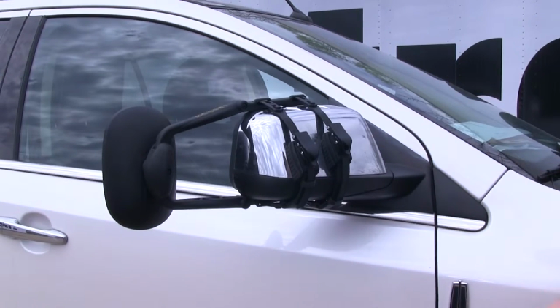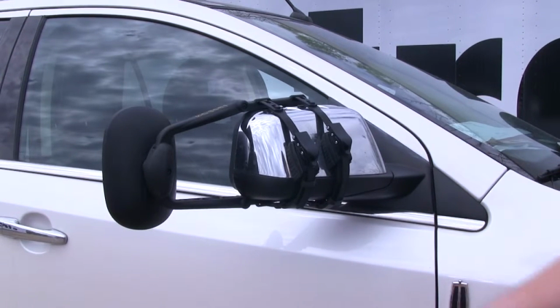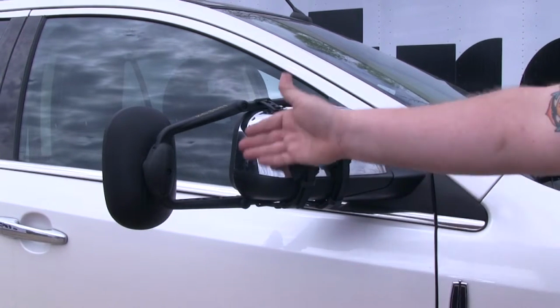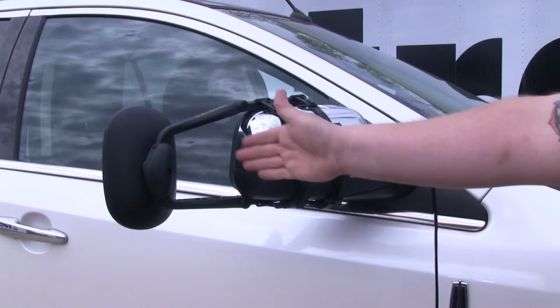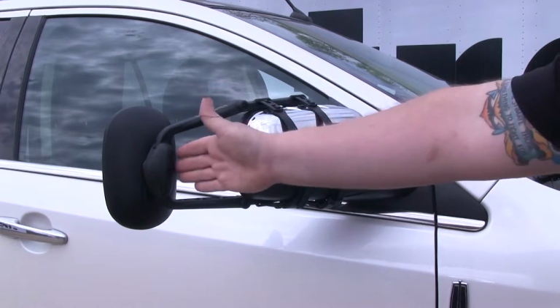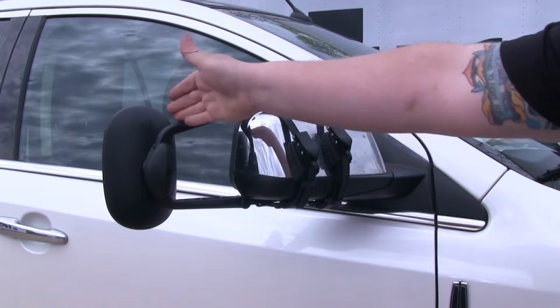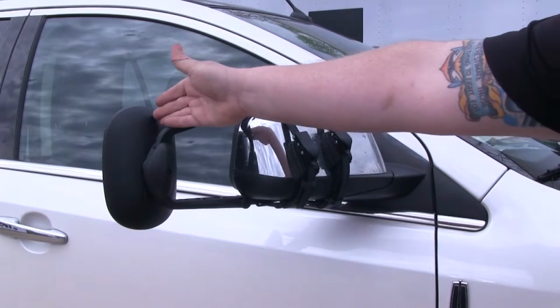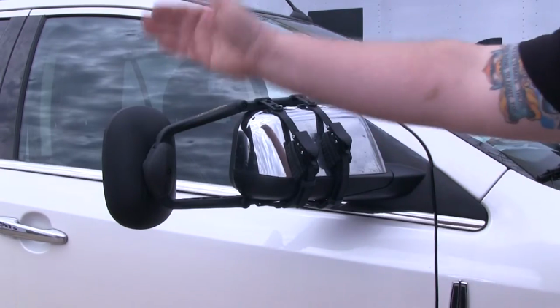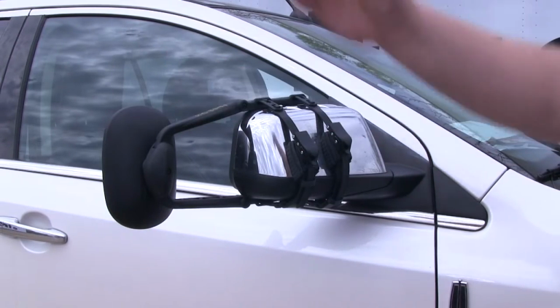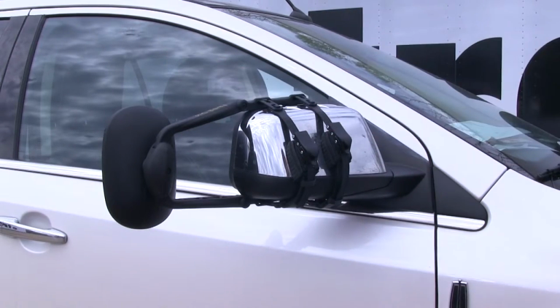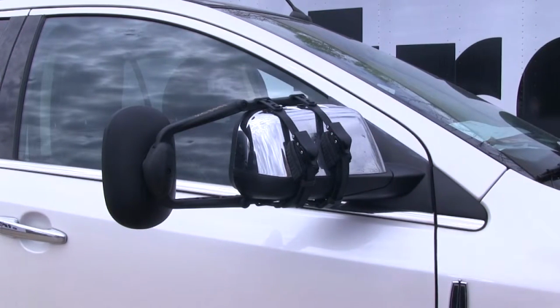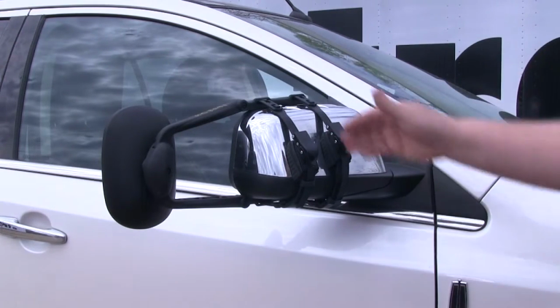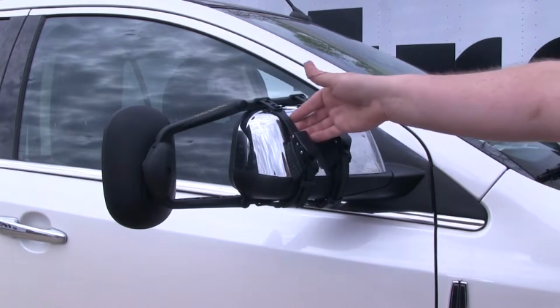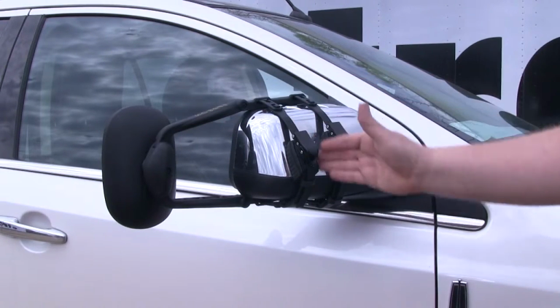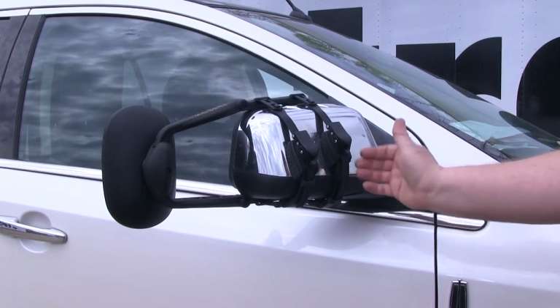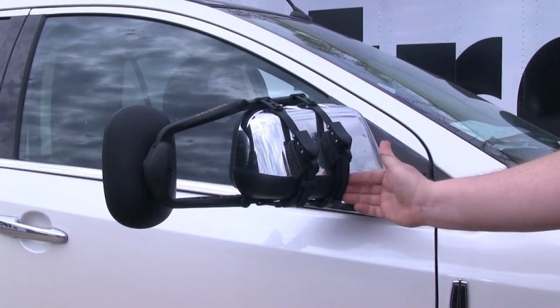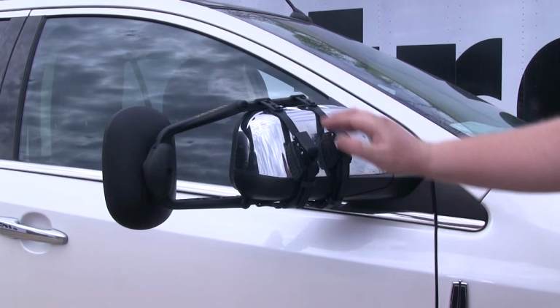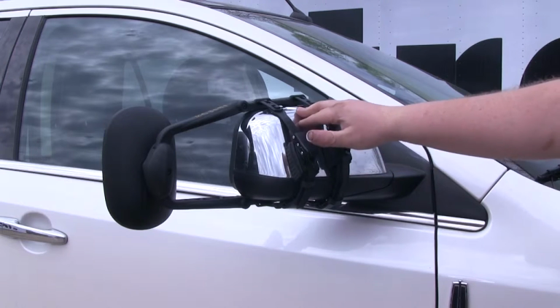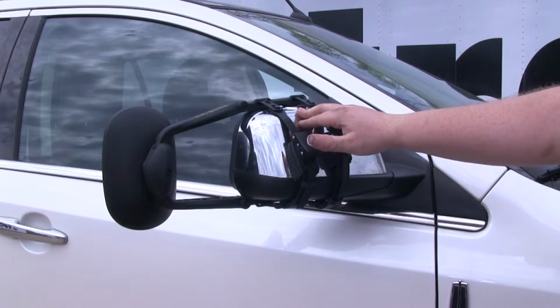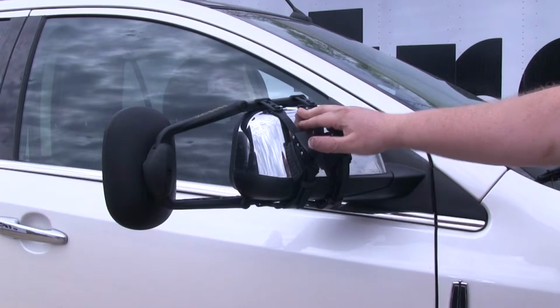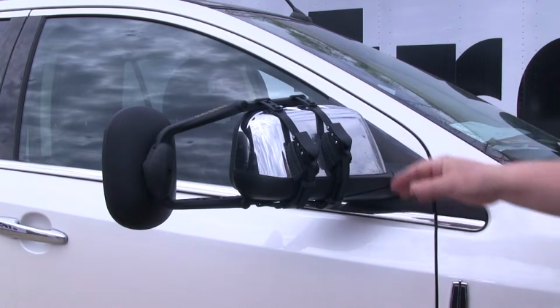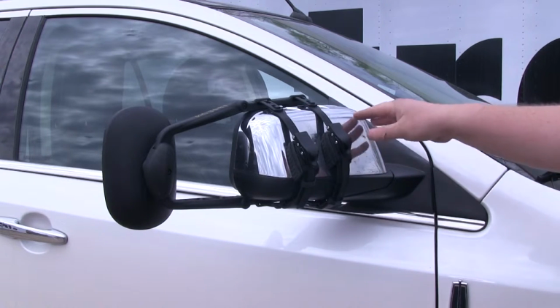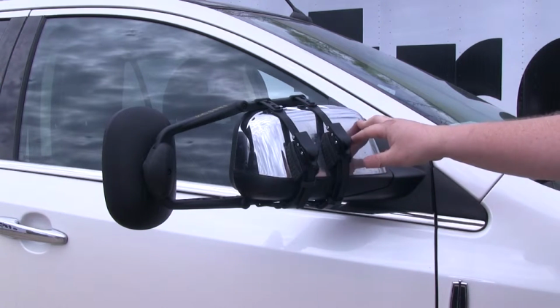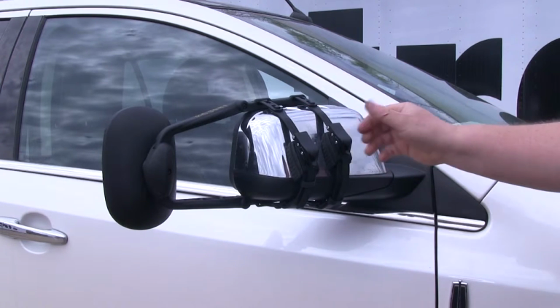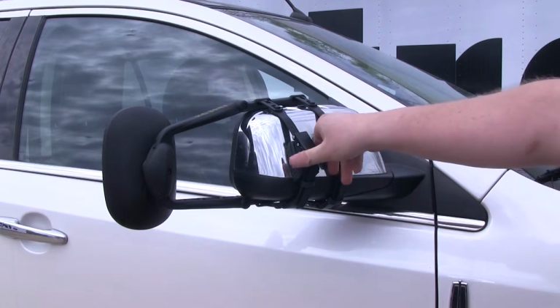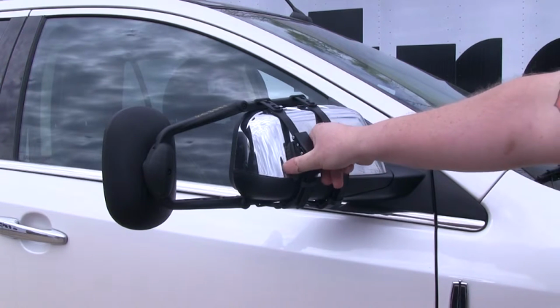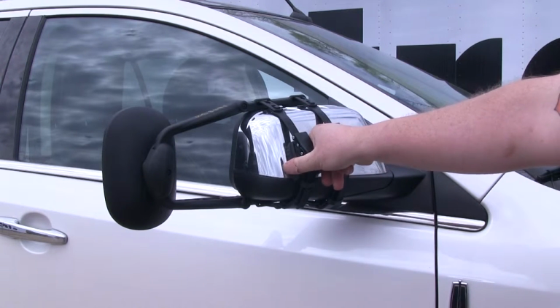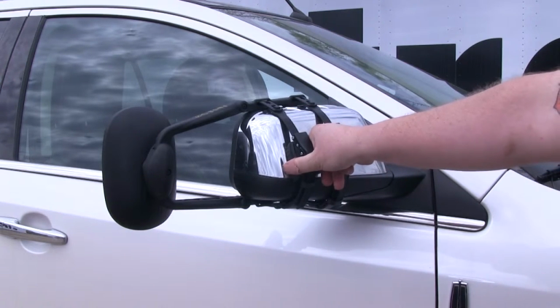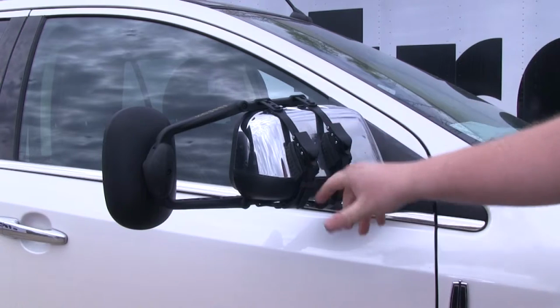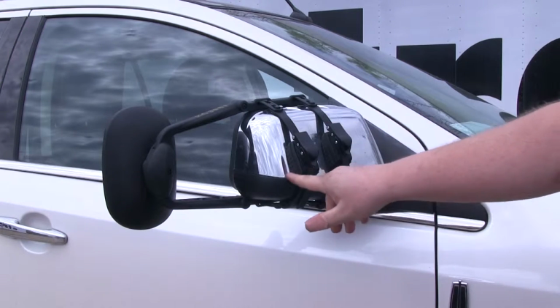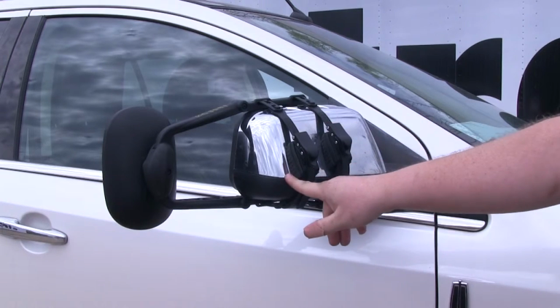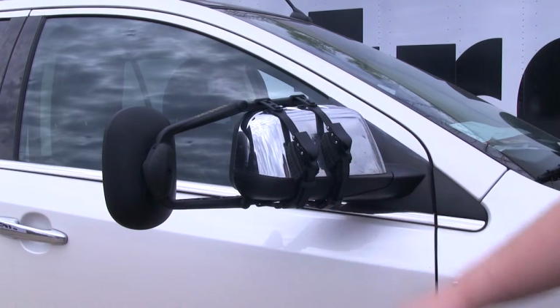As you can see, it extends your mirror out so when you're towing you can see farther behind you. It has nice rubber straps that hold it in place and protect your factory mirror. This mirror has a chrome cover and the nice large rubber pads here will protect that from getting damaged.